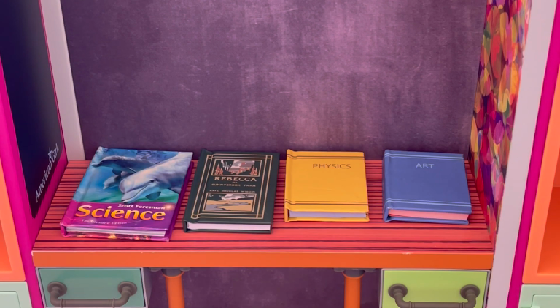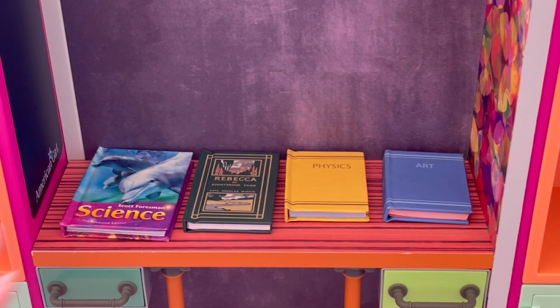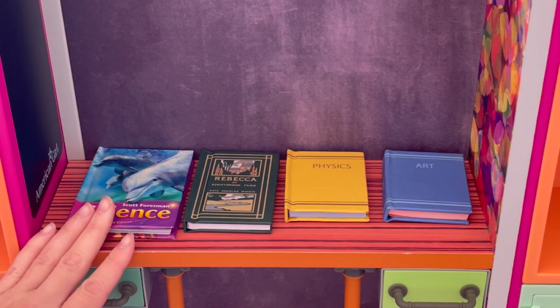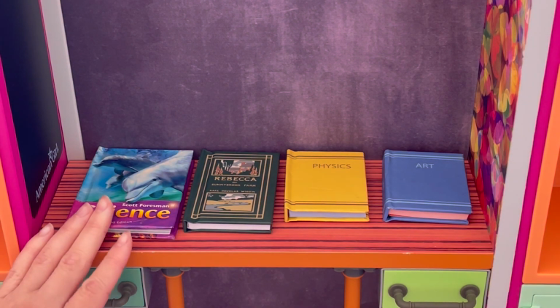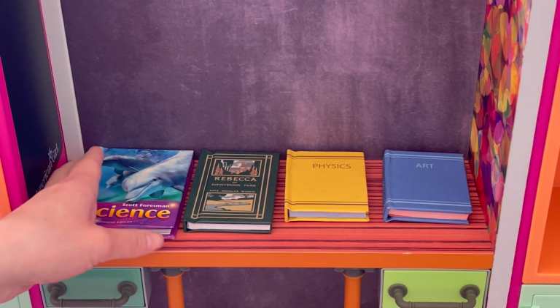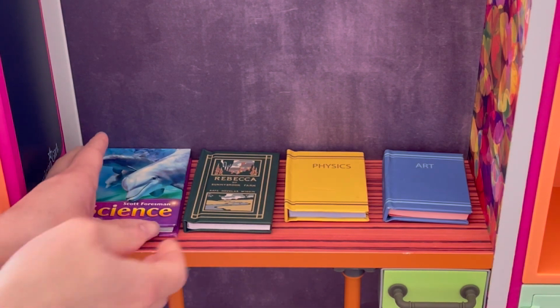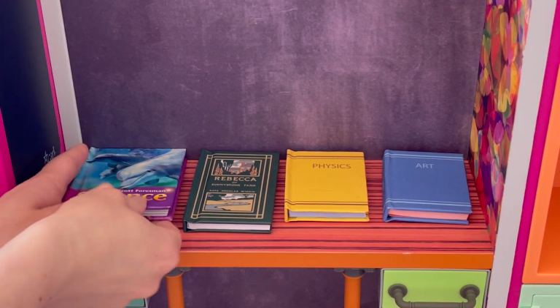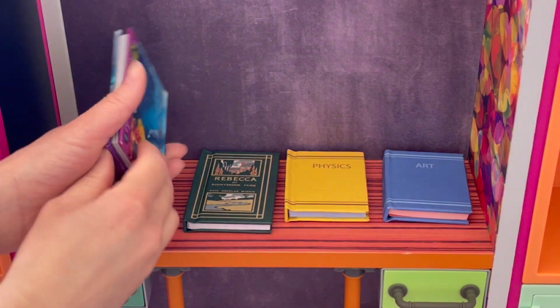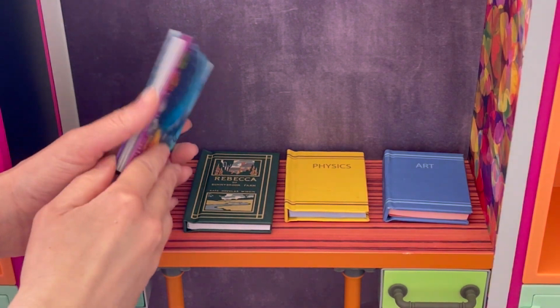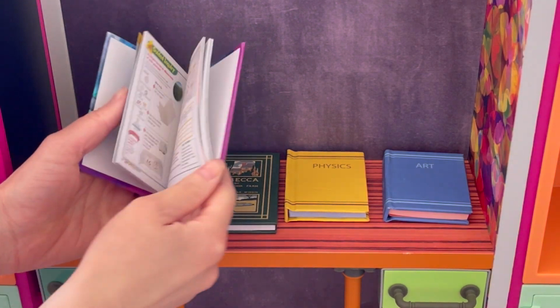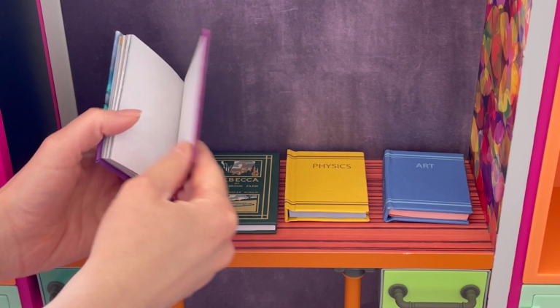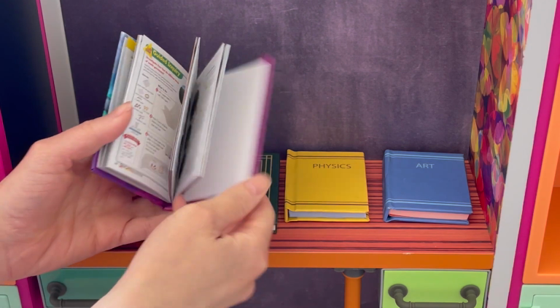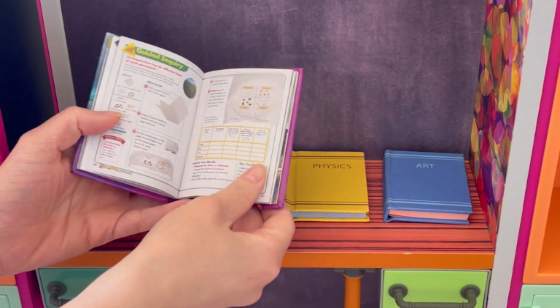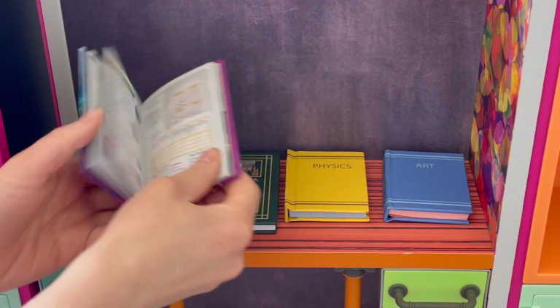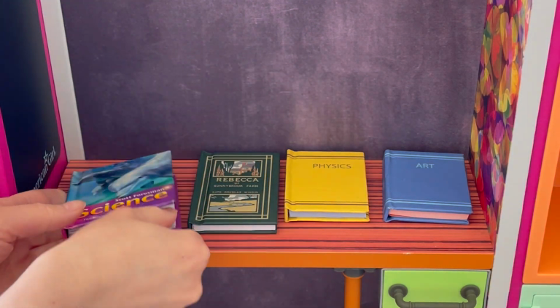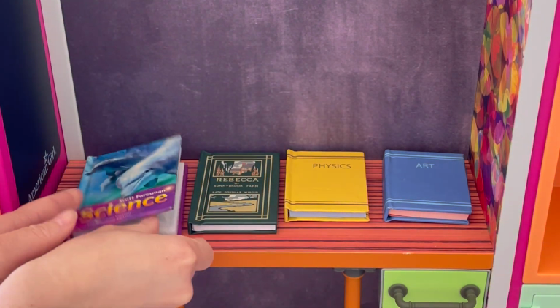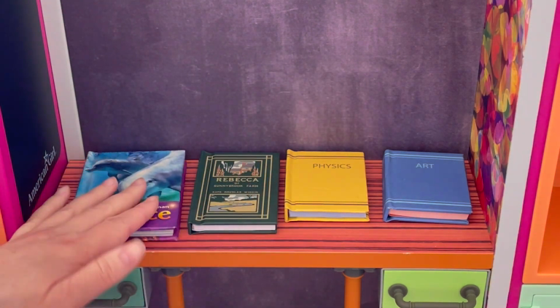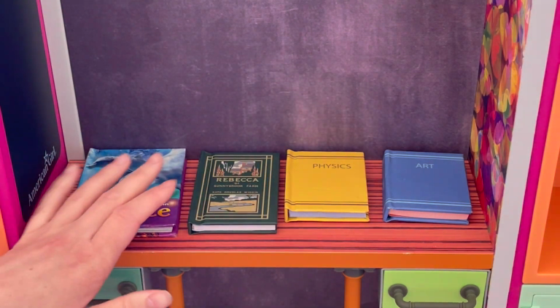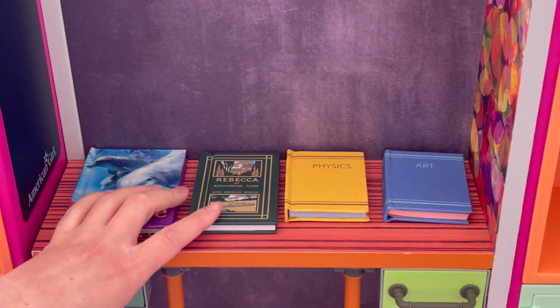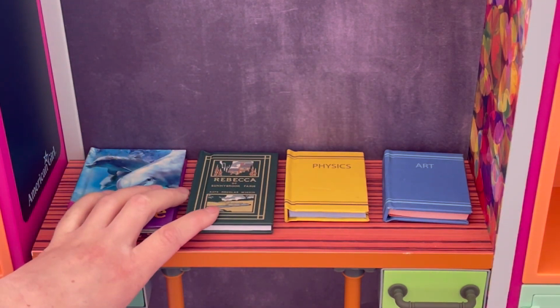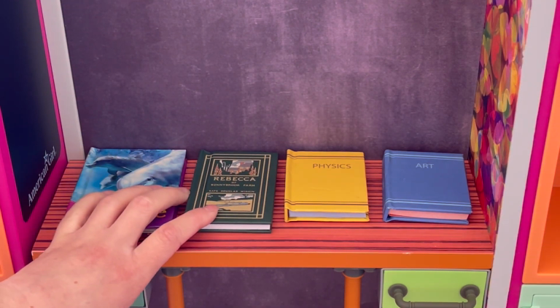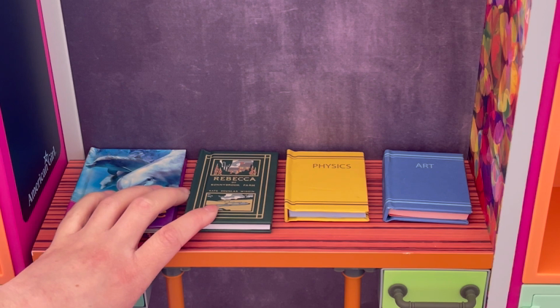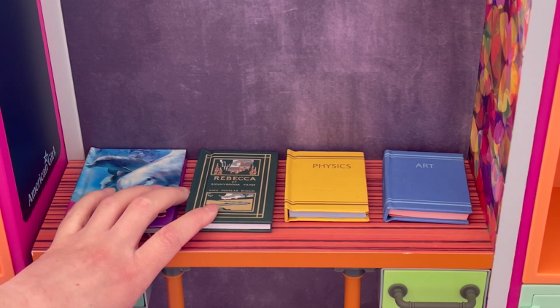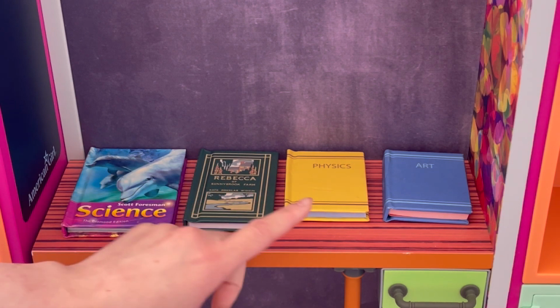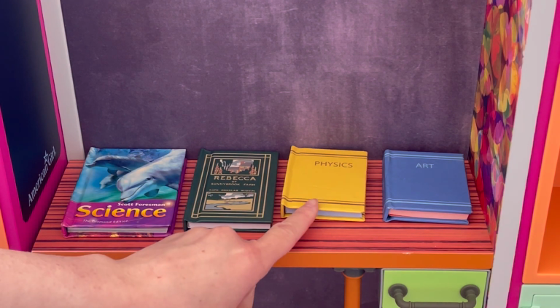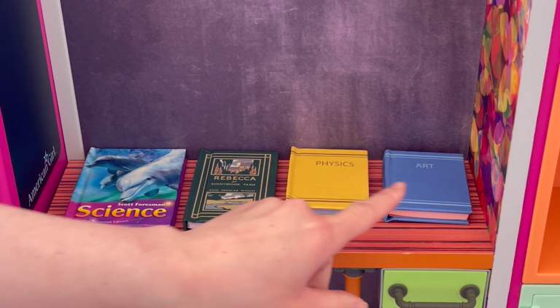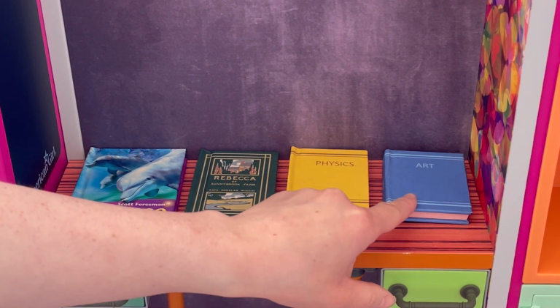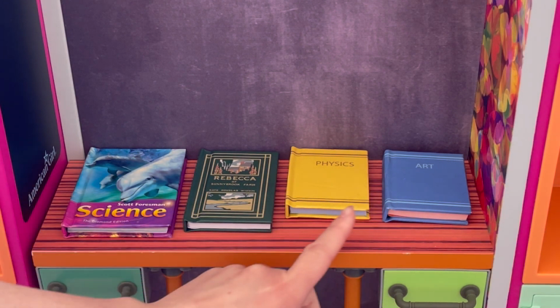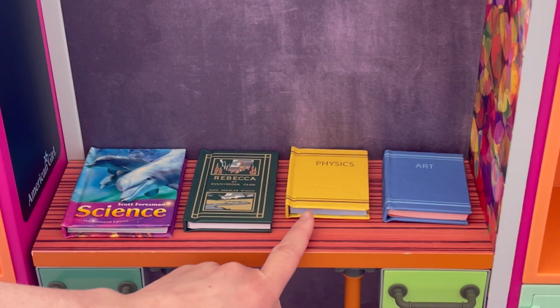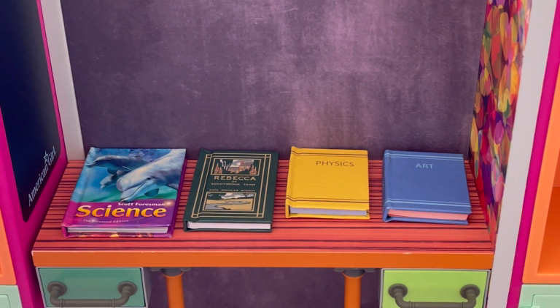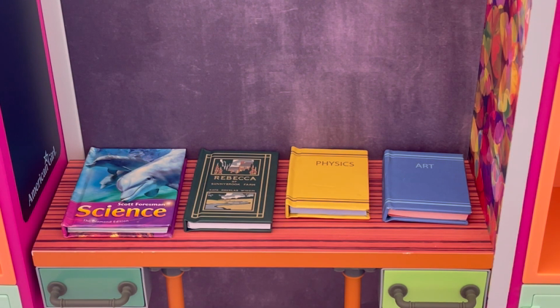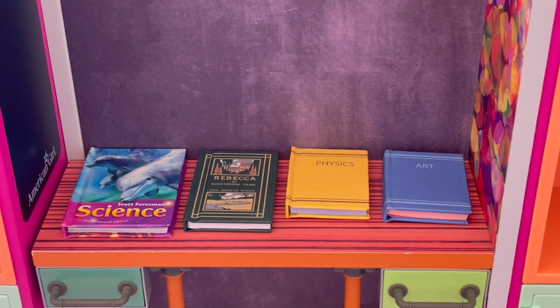We also have a science textbook. When you open it up, it has all the information inside like a classic textbook. We also have a reading book, which is Rebecca of Sunnybrook Farm. There are two more textbooks here — an art textbook and a physics textbook as well.